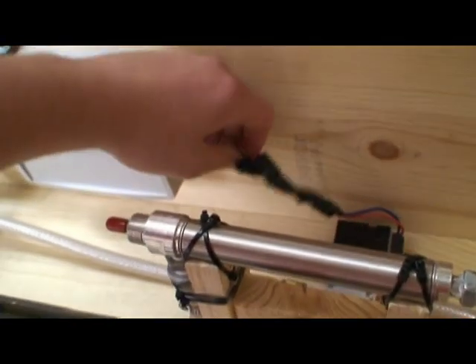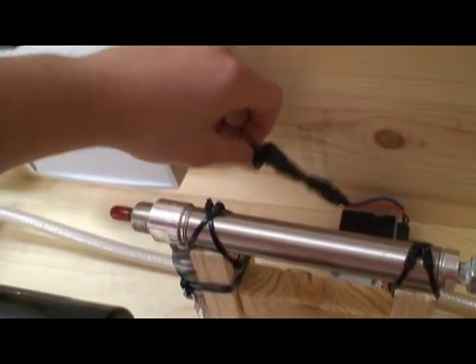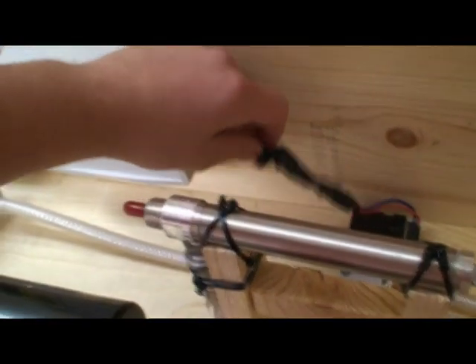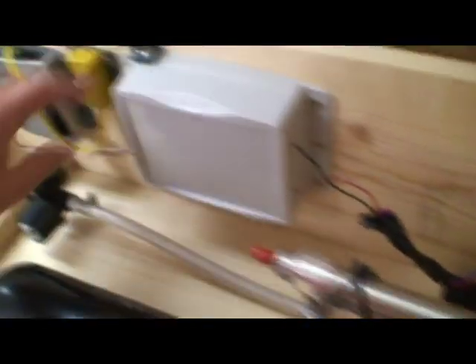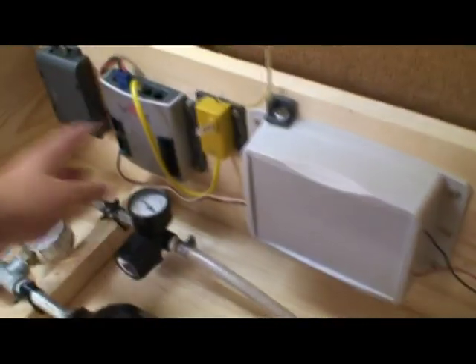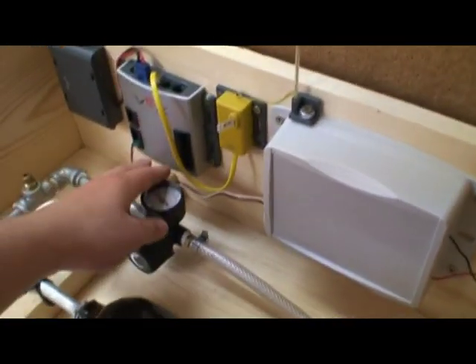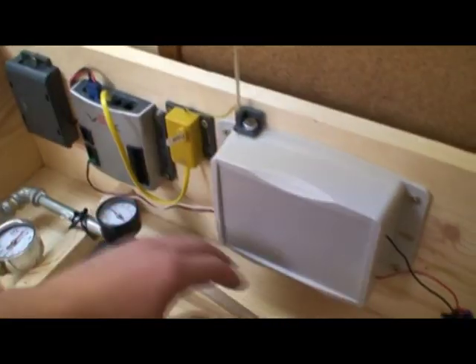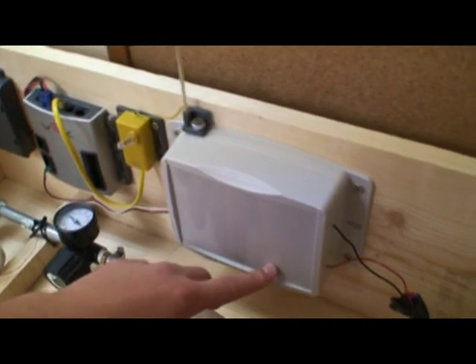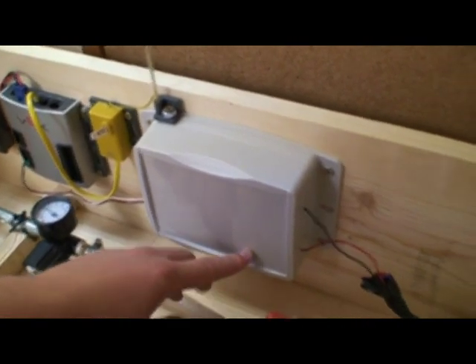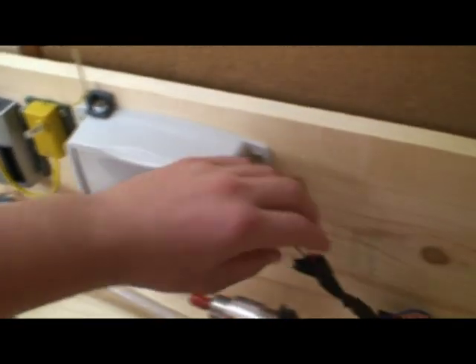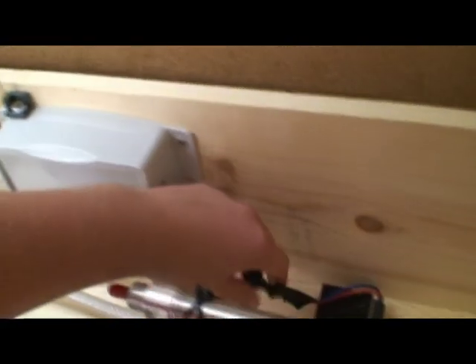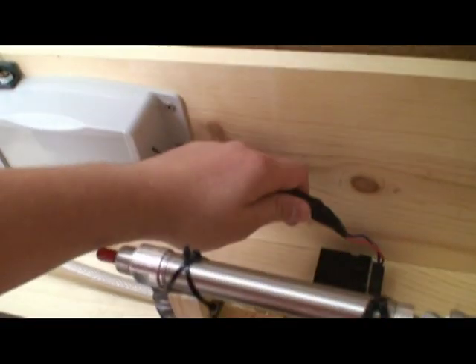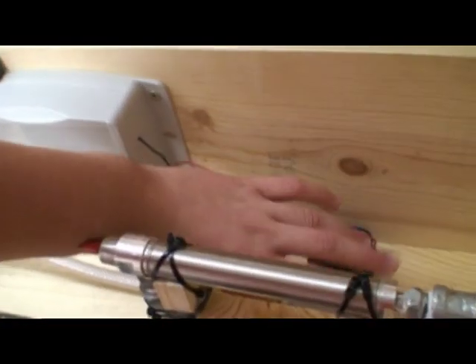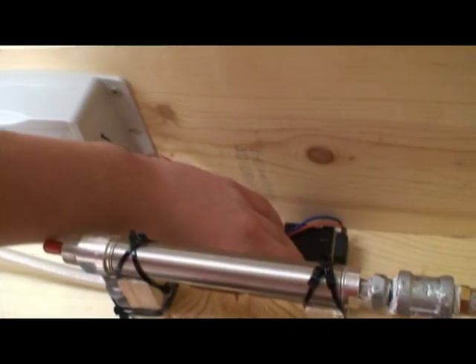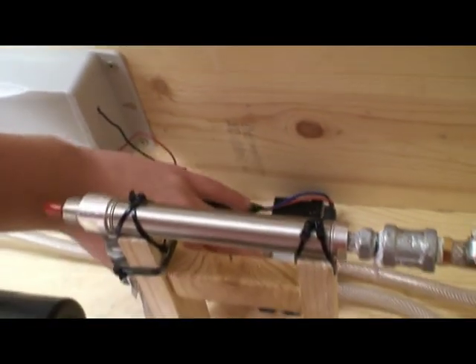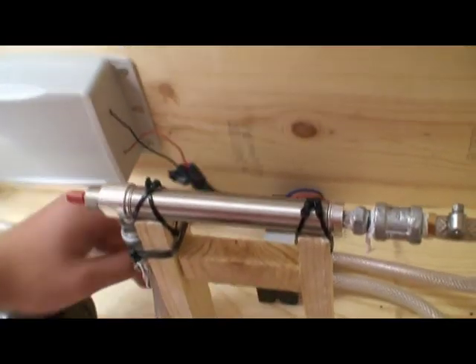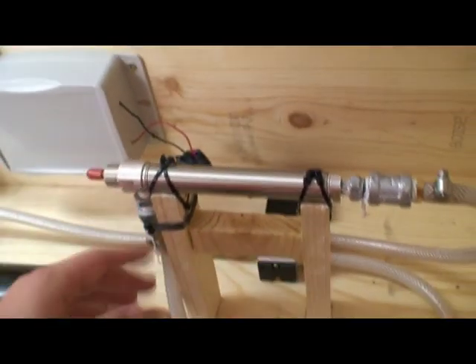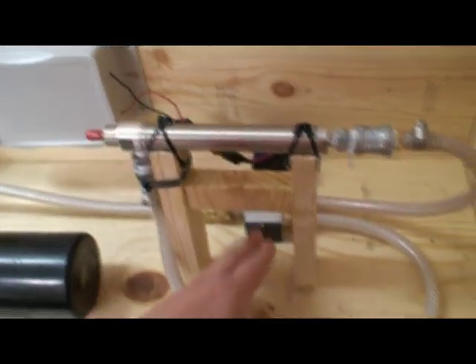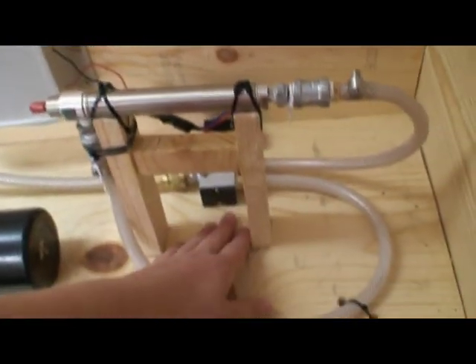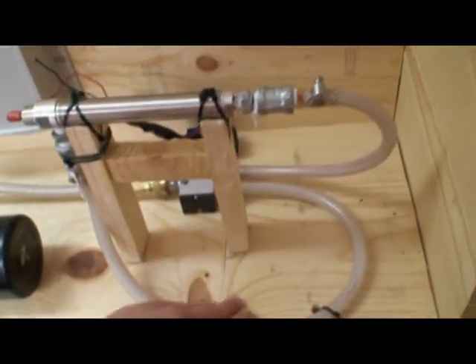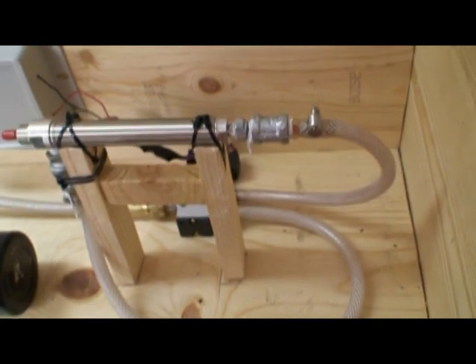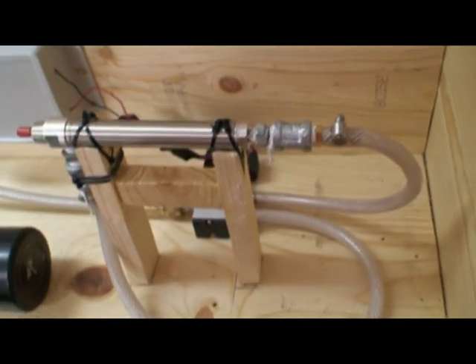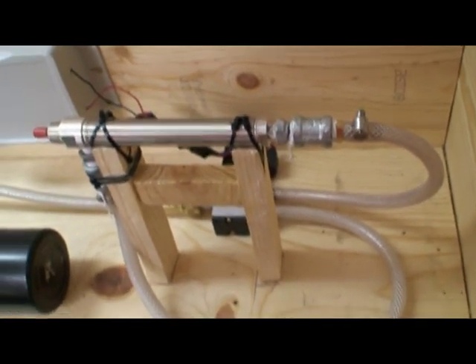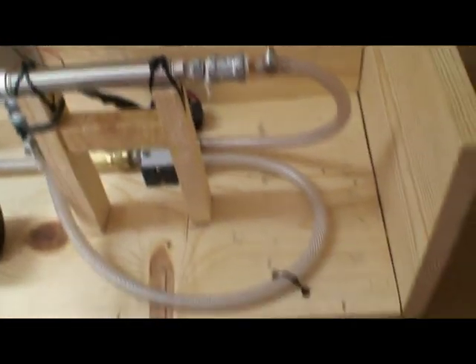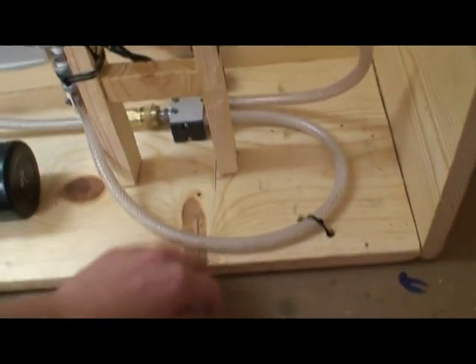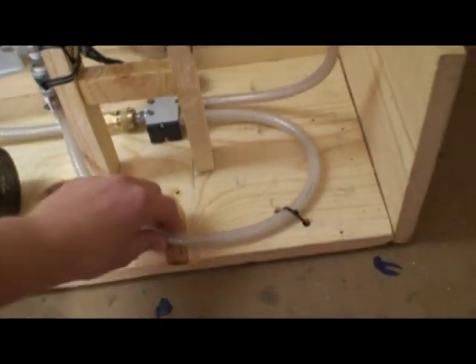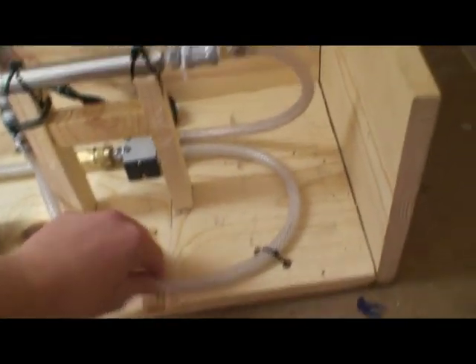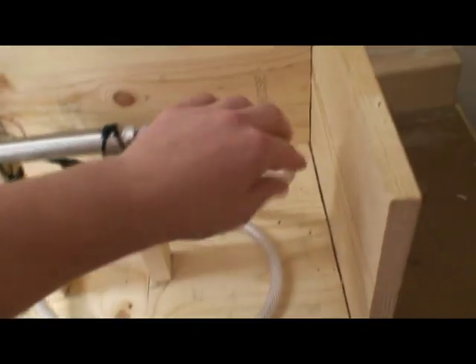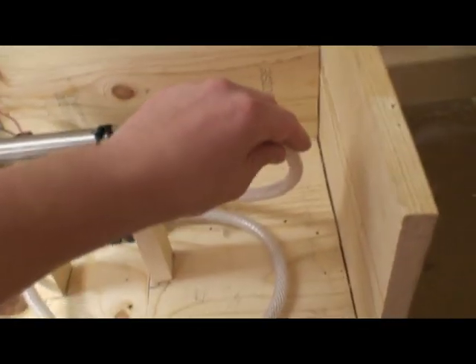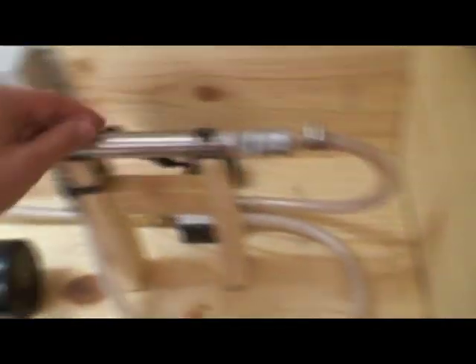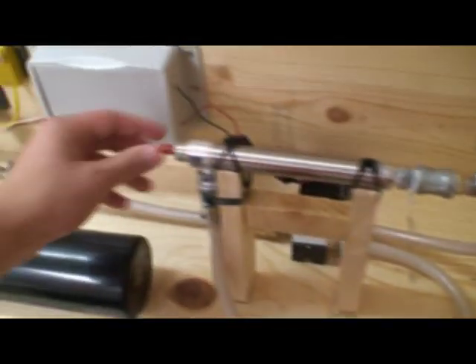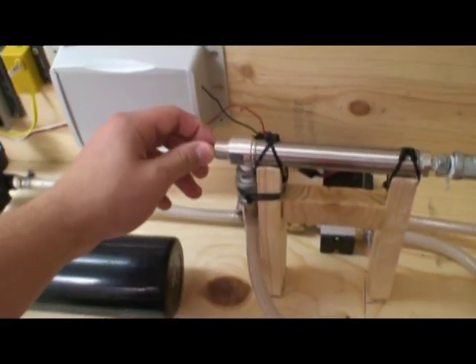When you switch the motor port on, it will turn the relay on, which will apply power to the solenoid valve. When the power is applied, air will switch from flowing through this hose to this hose, which will extend the cylinder.